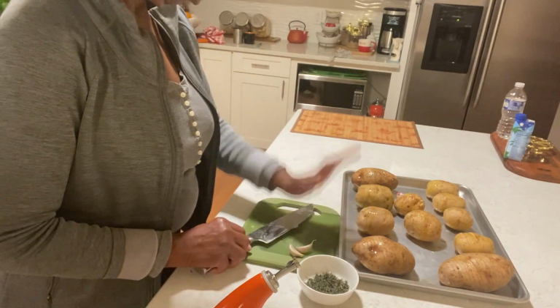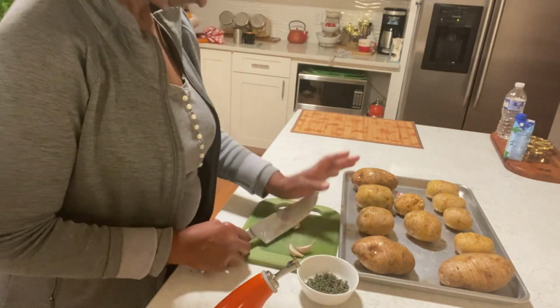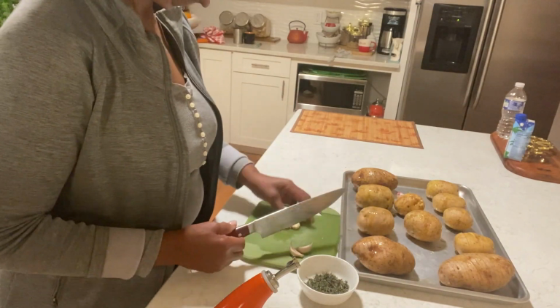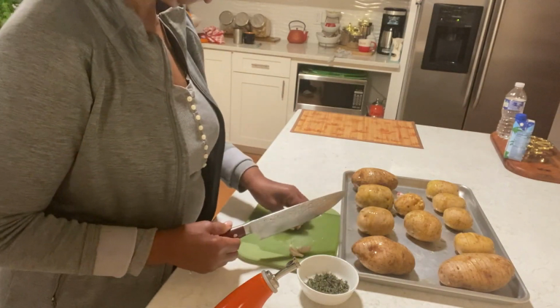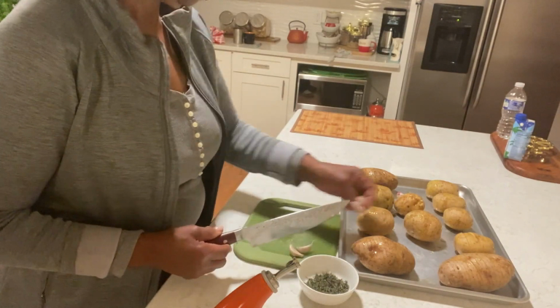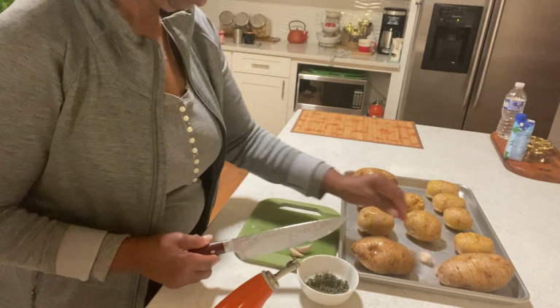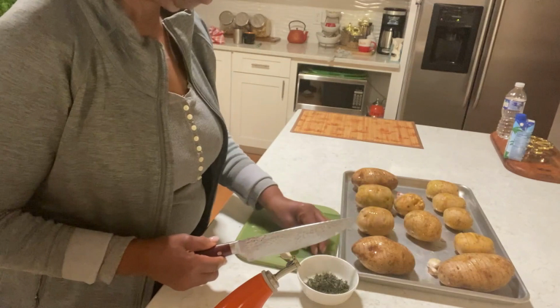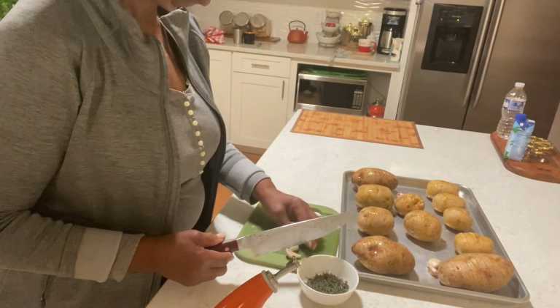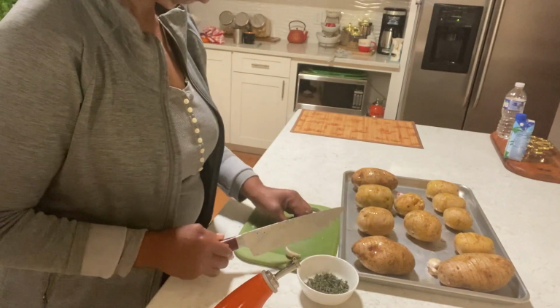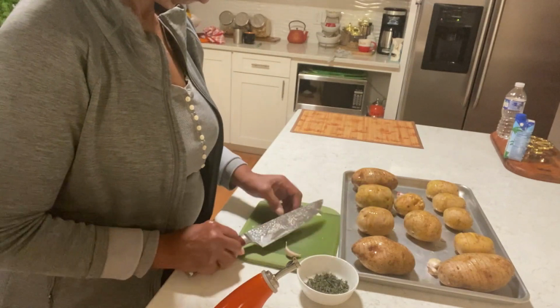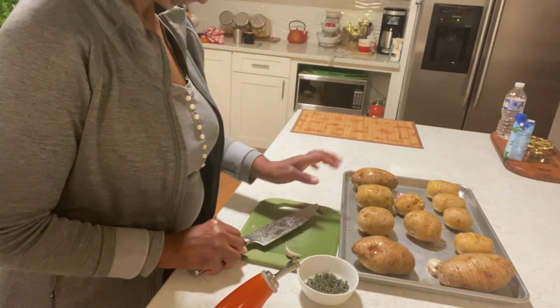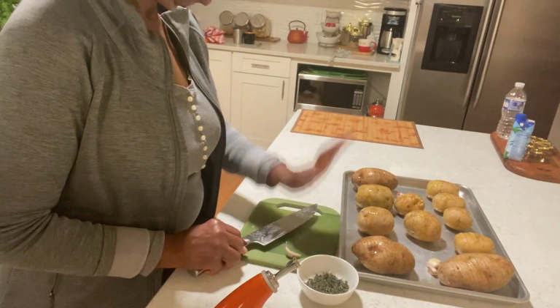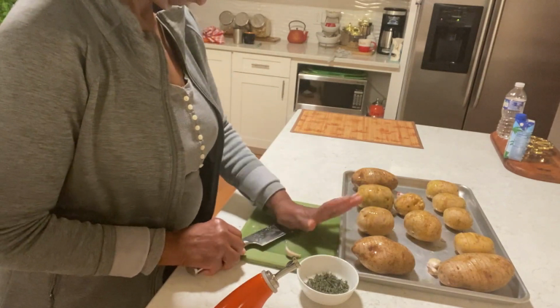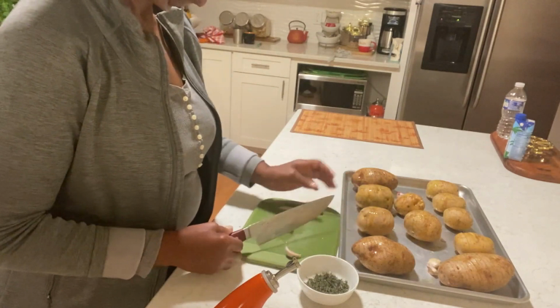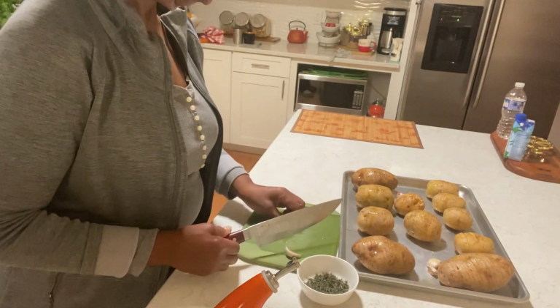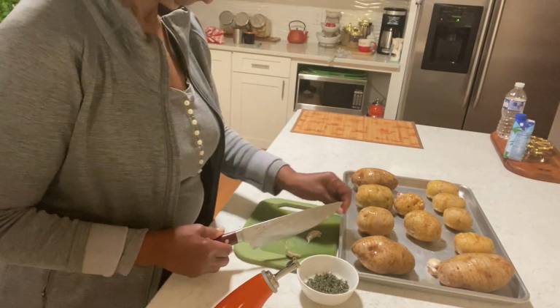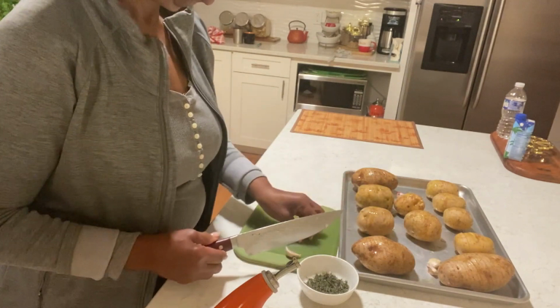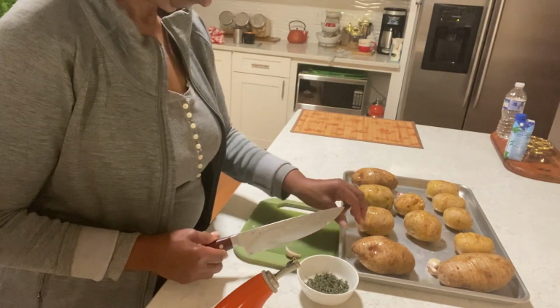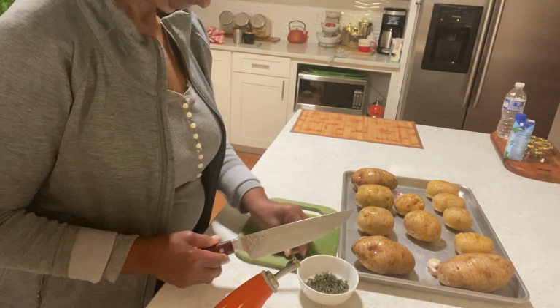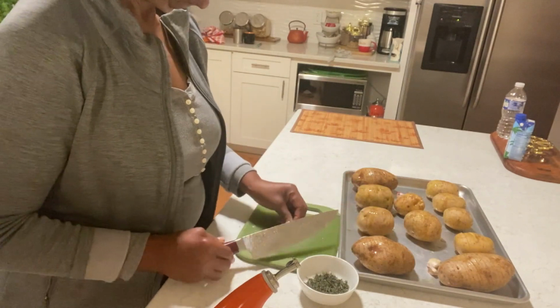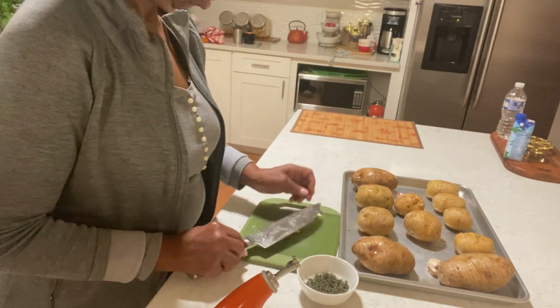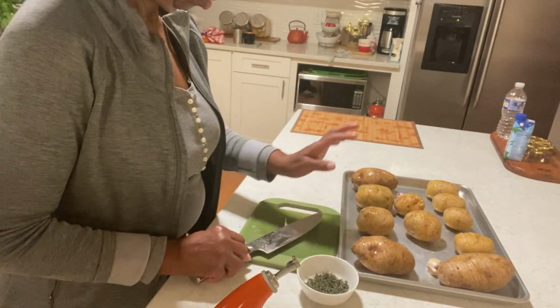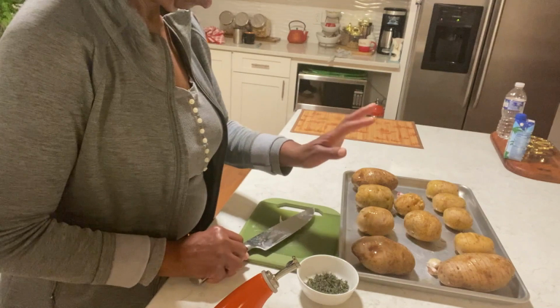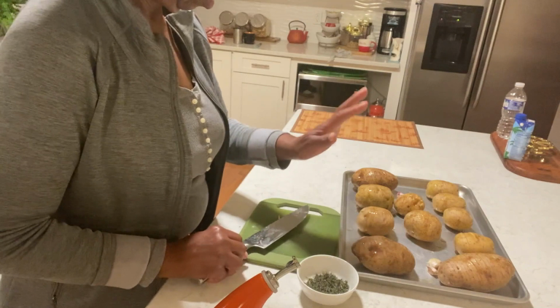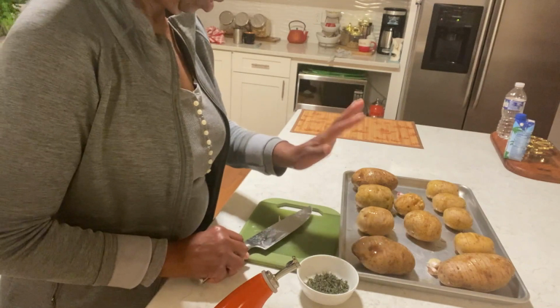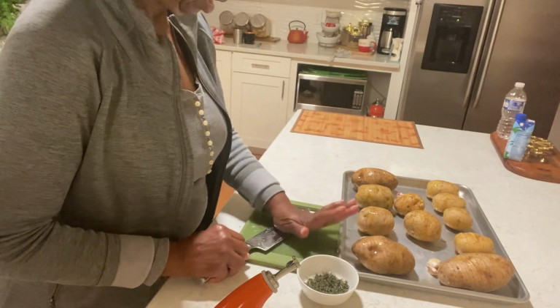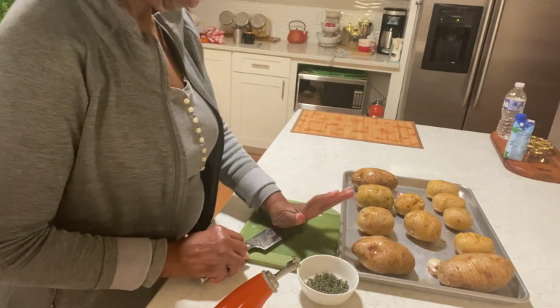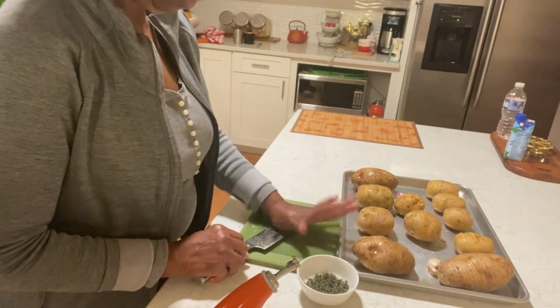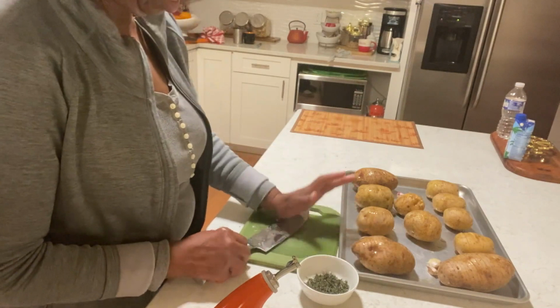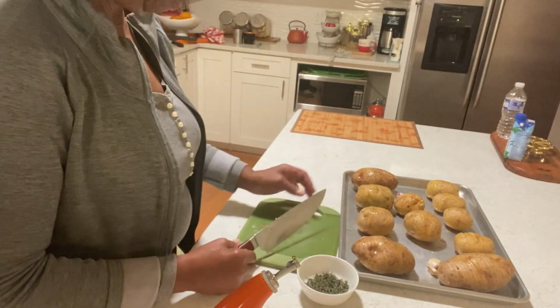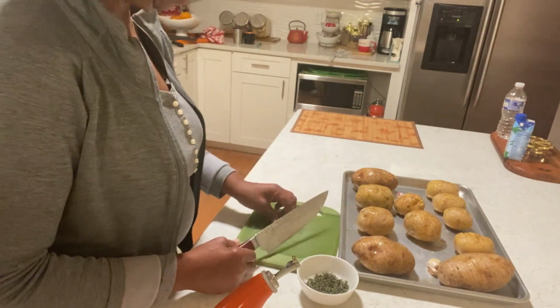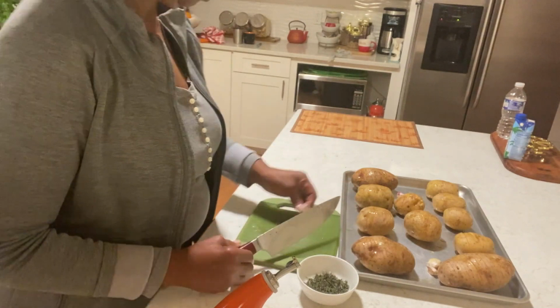Let's crush the garlic with the skin. I have six cloves here.